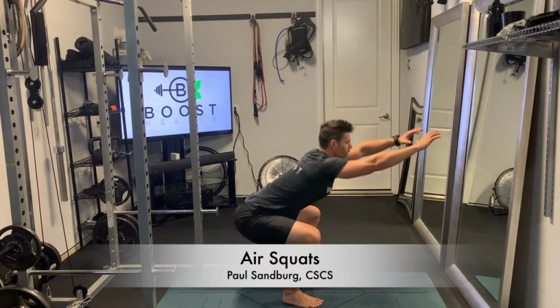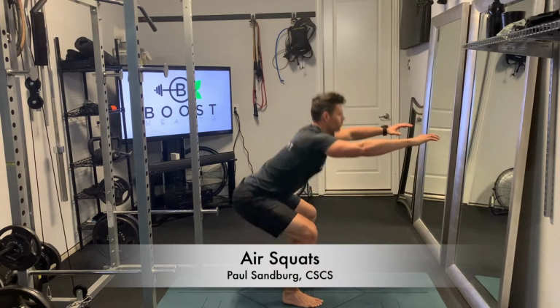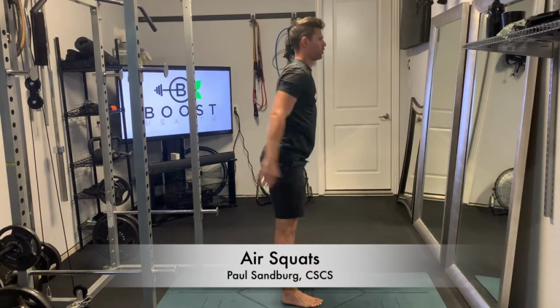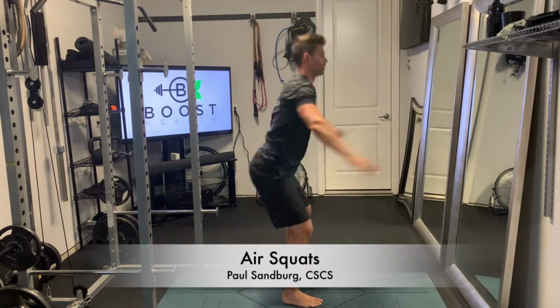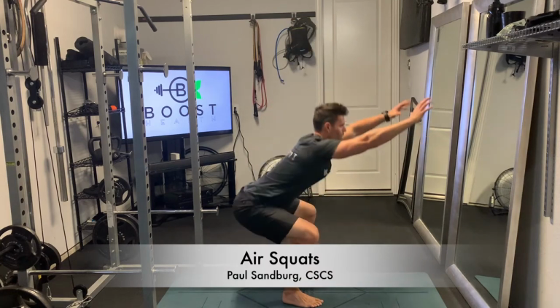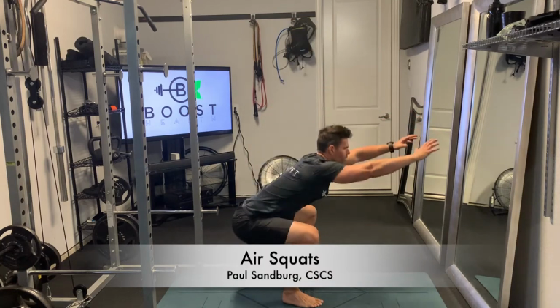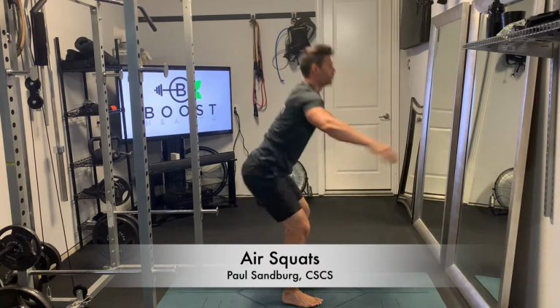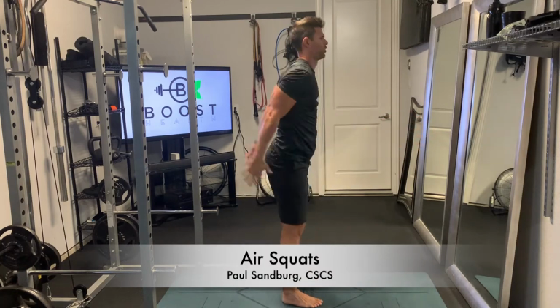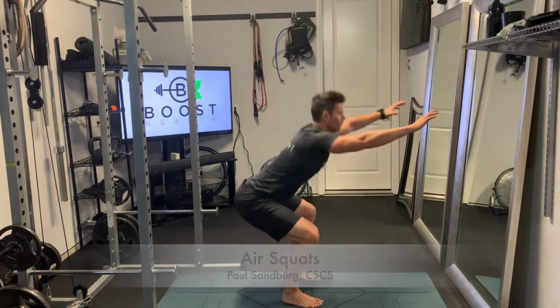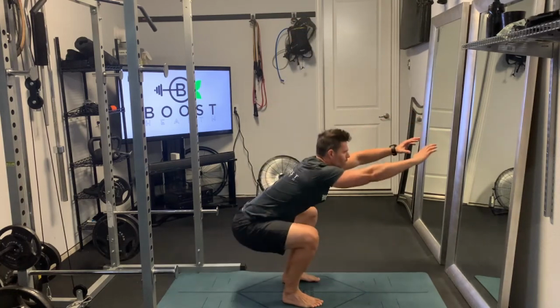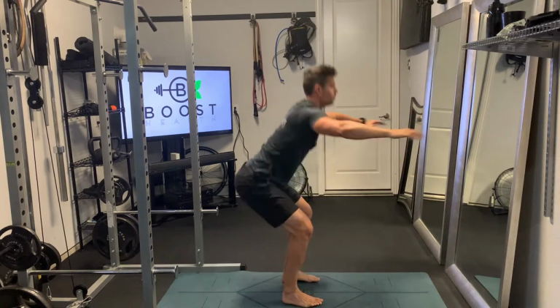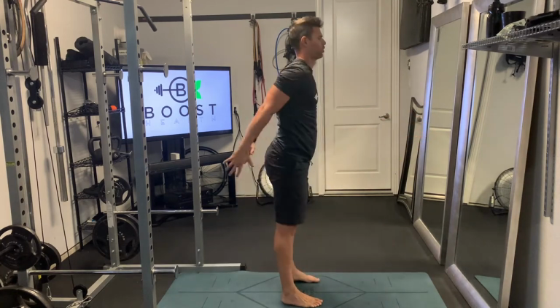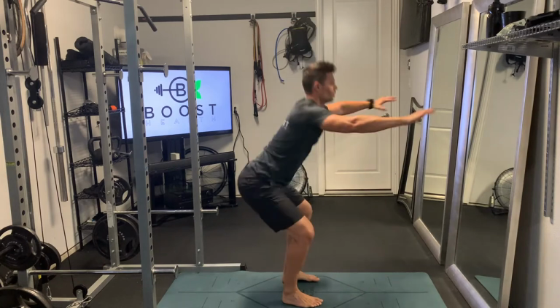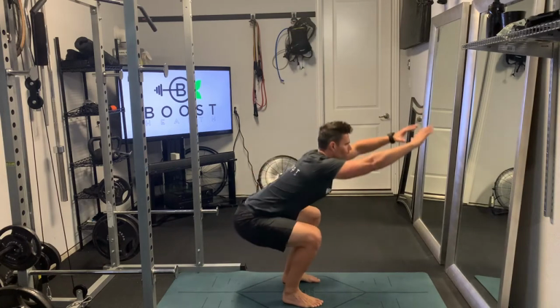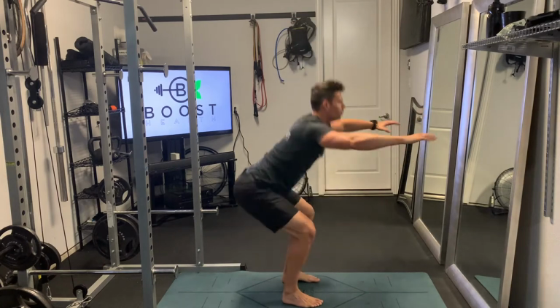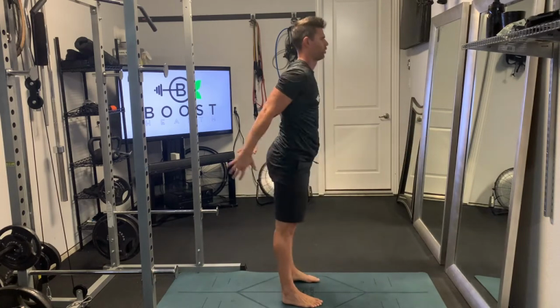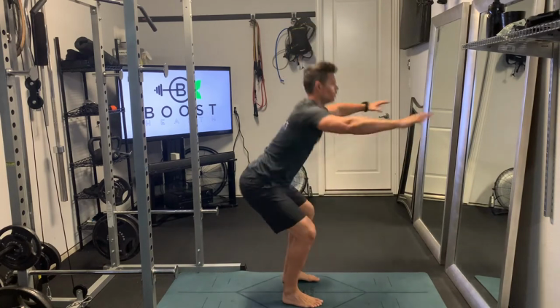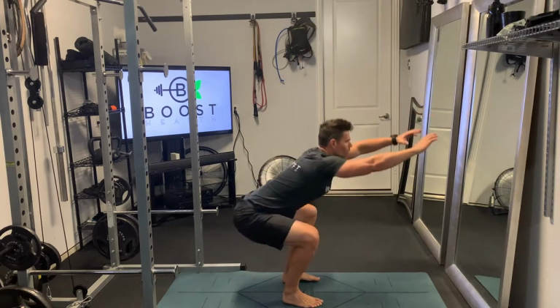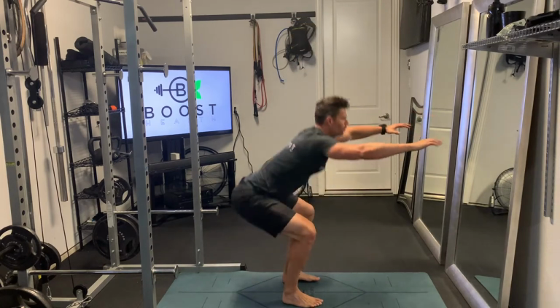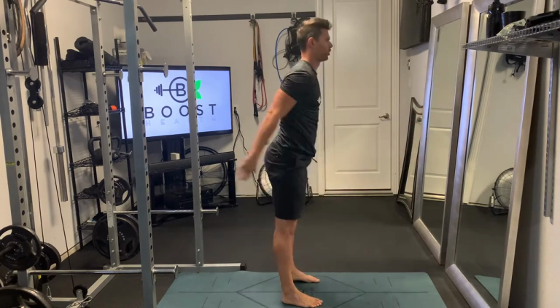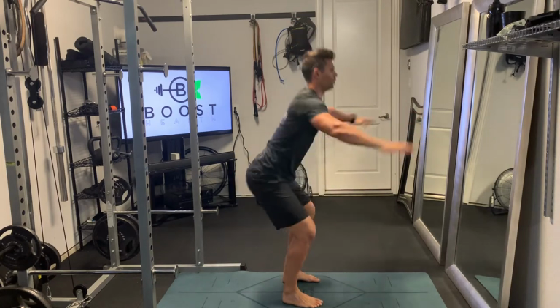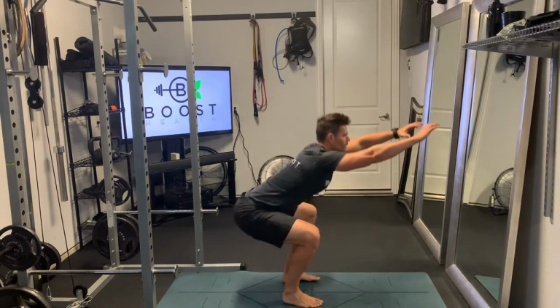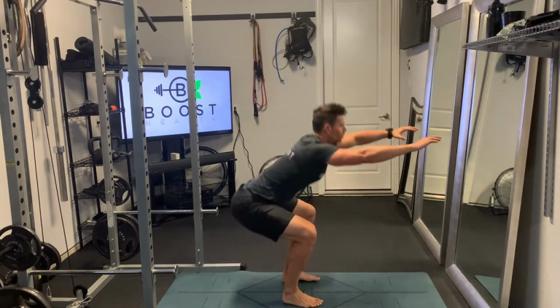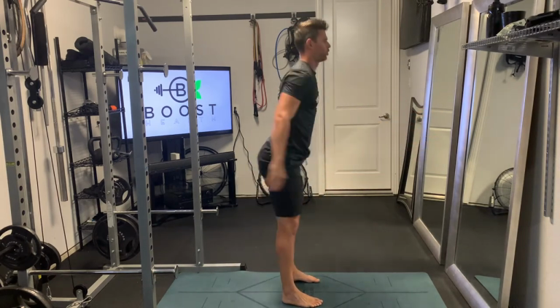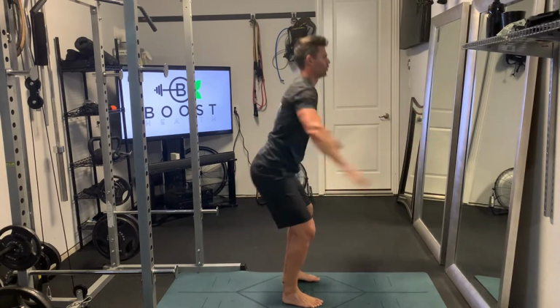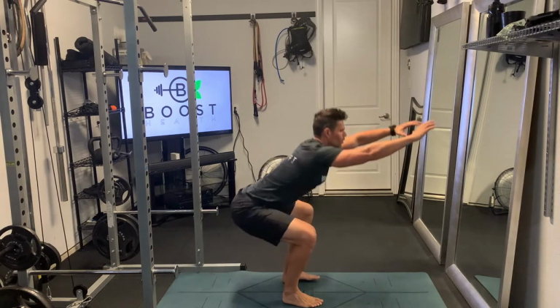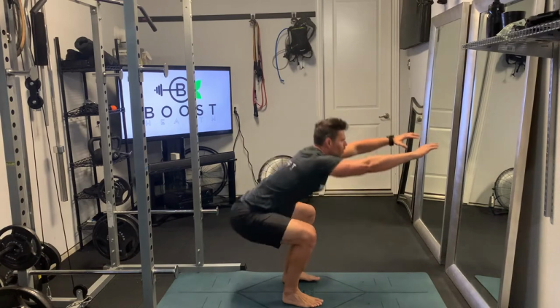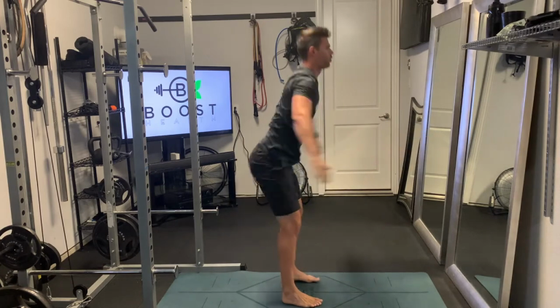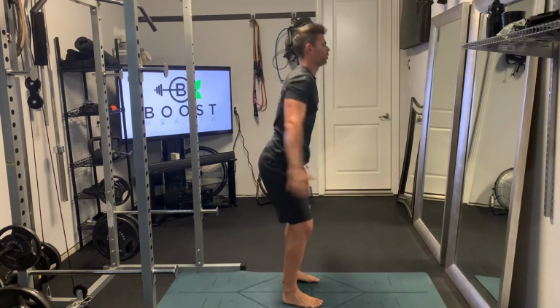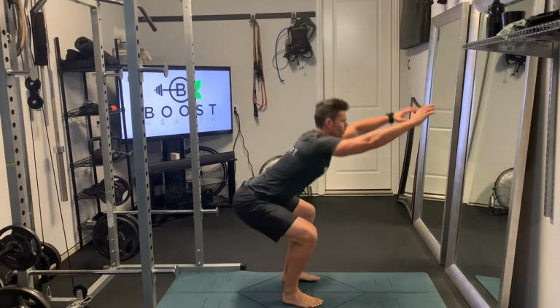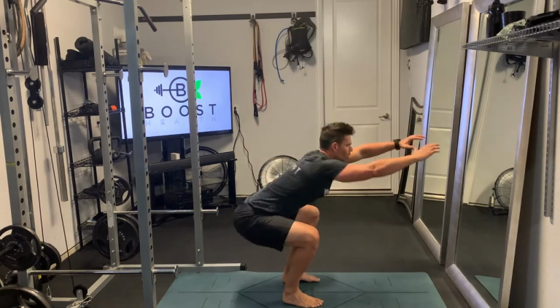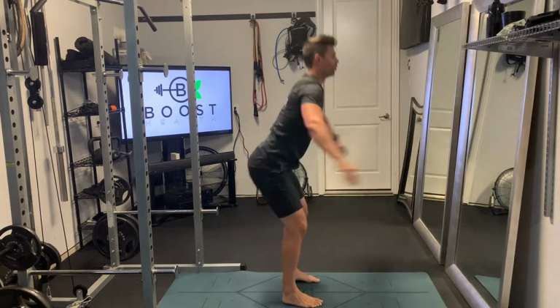These are air squats, a good cardio calisthenic movement. We're trying to do a bunch of these in a short period of time, but we don't want to lose the quality — we still want to perform a good basic squatting movement.